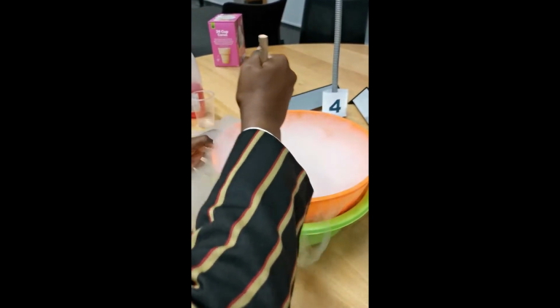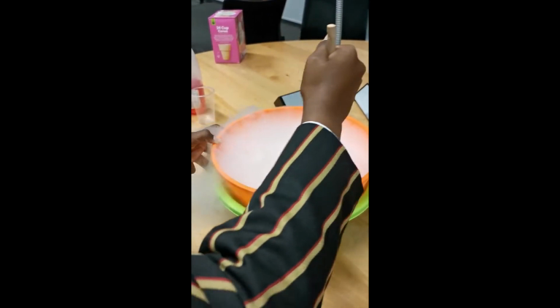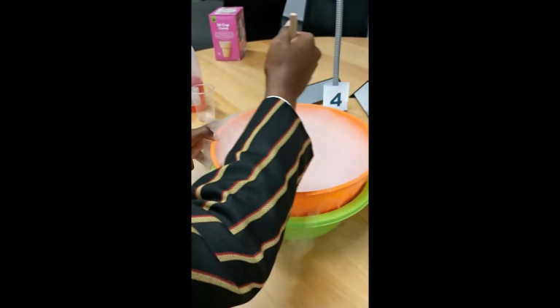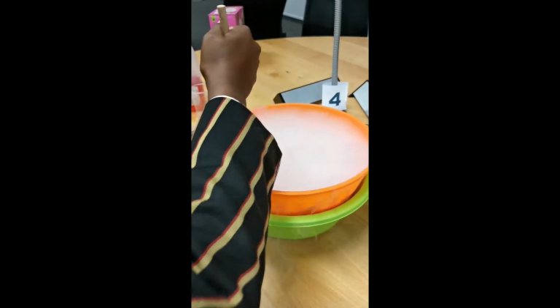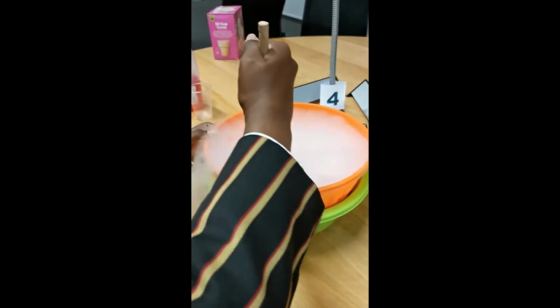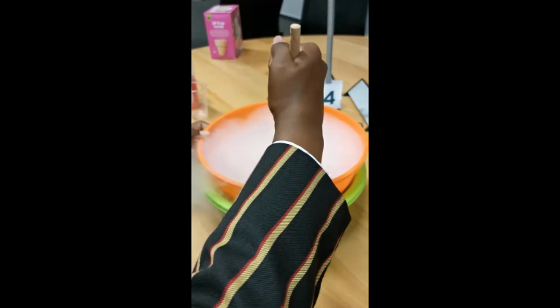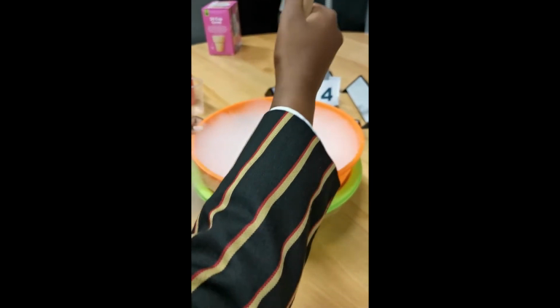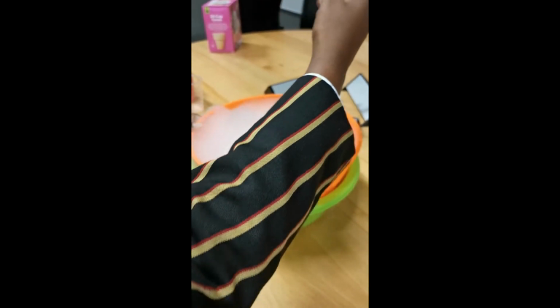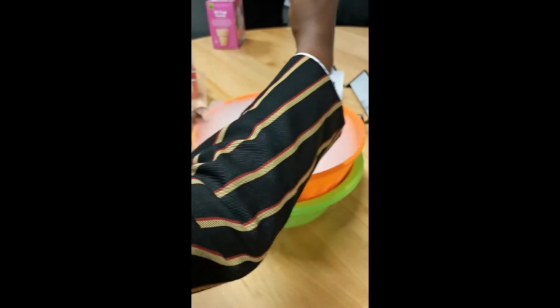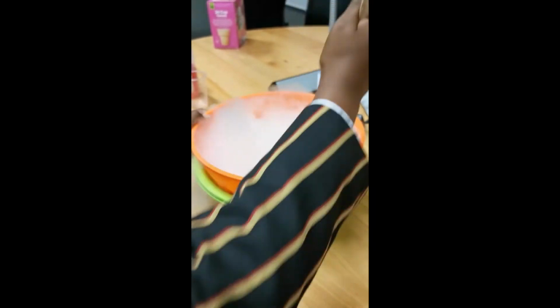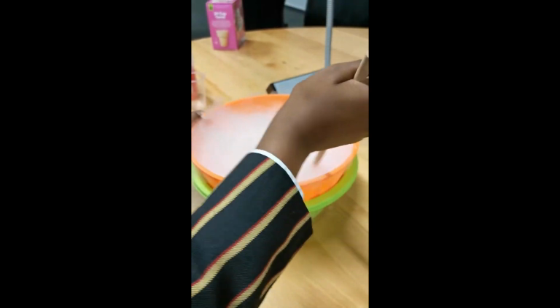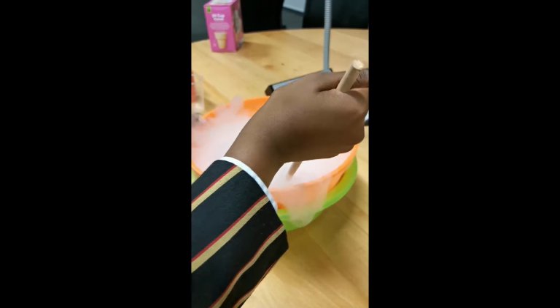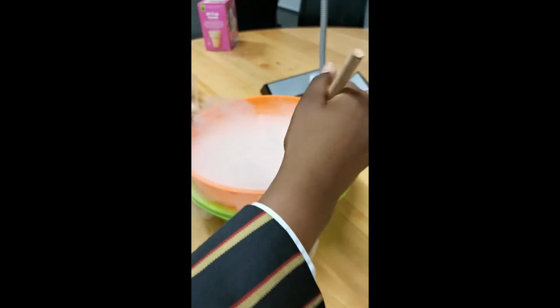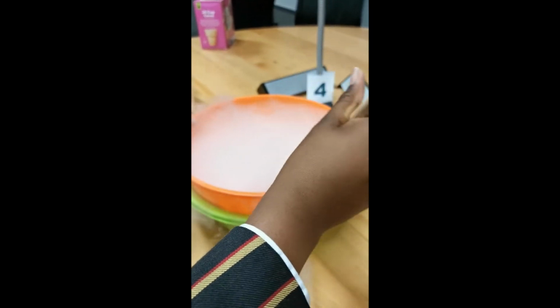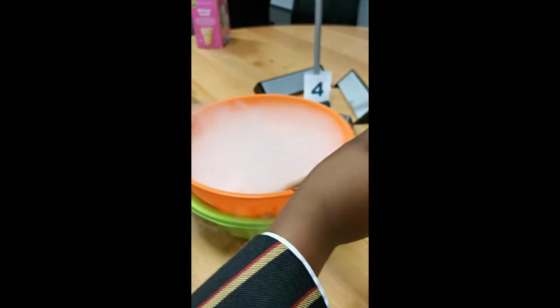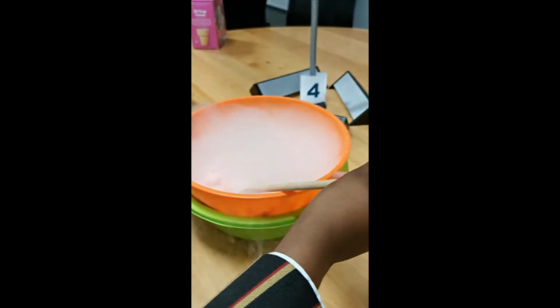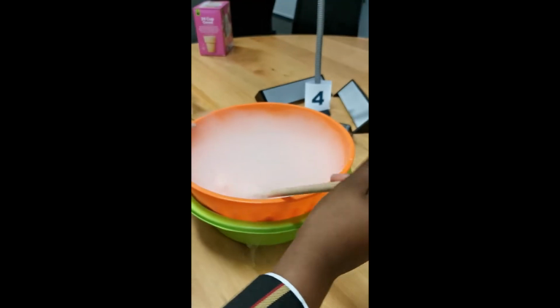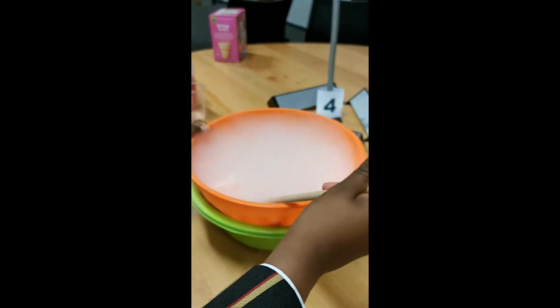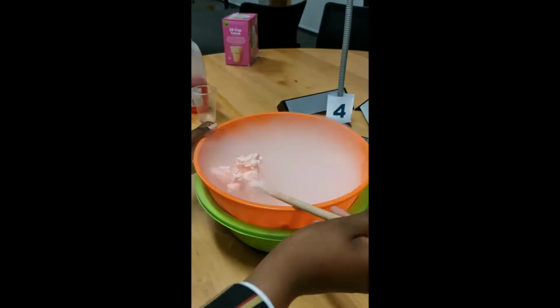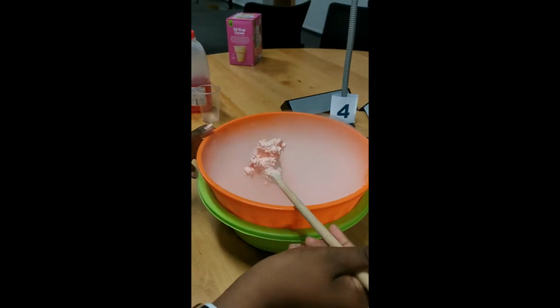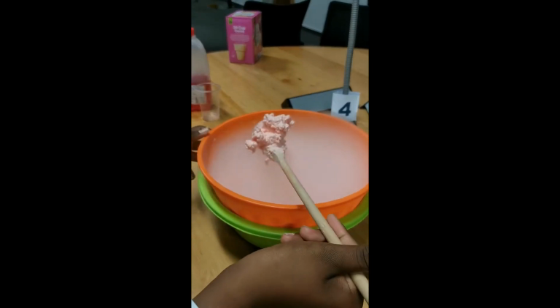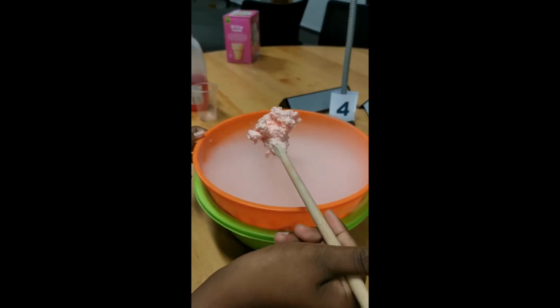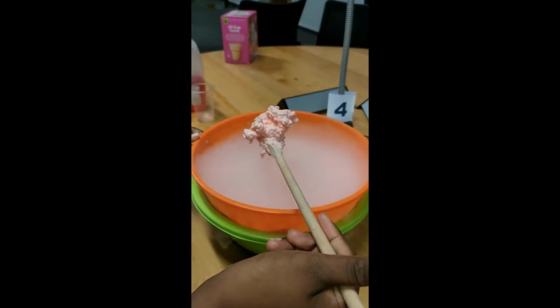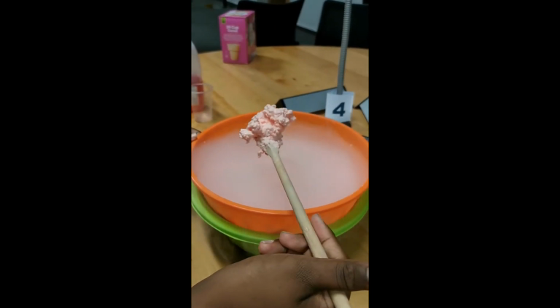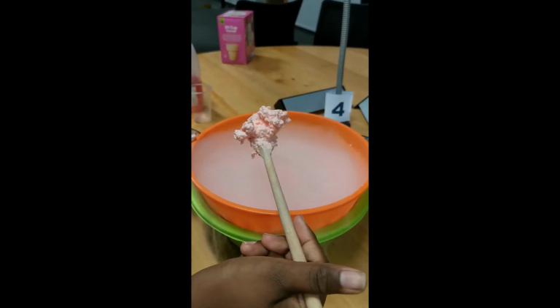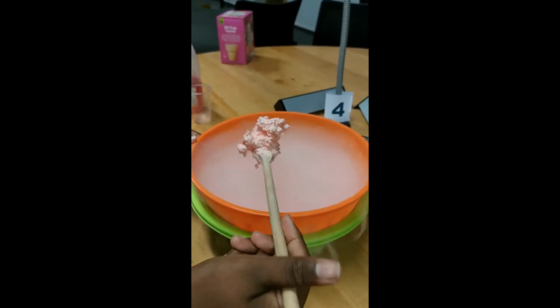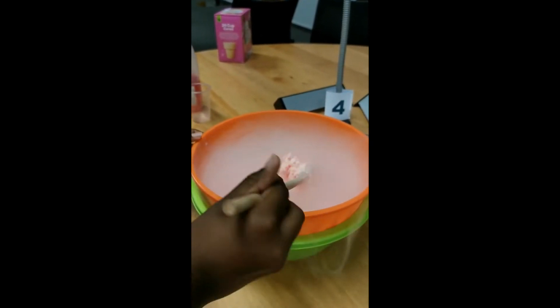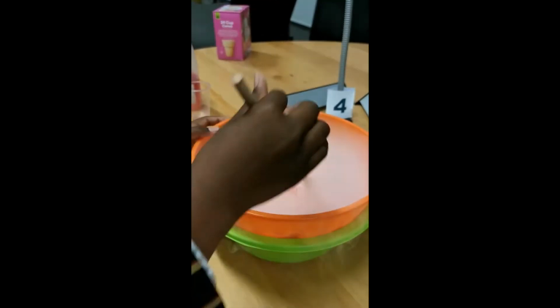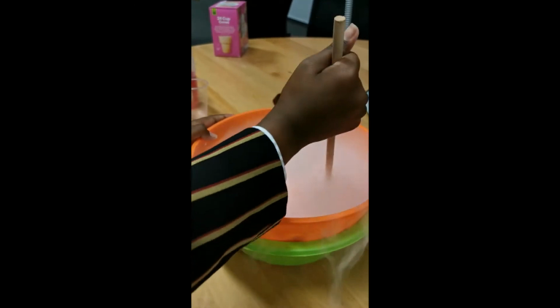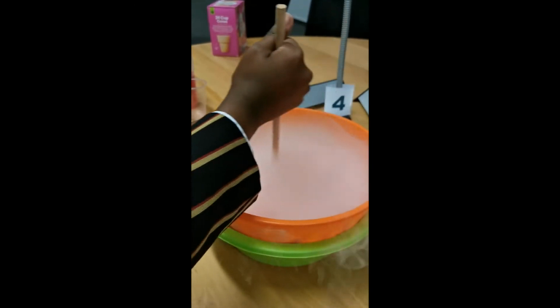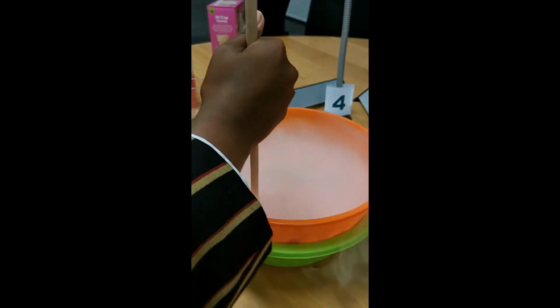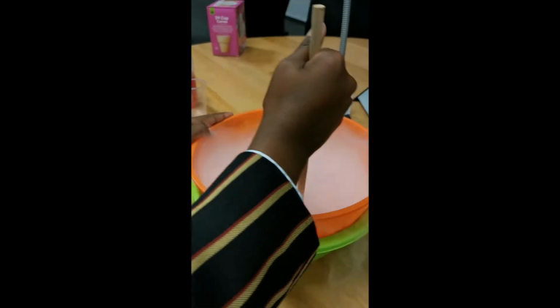It's not ready yet. Oh, we got some ice cream right here! It's a little bit liquidy — just mix more, mix more.